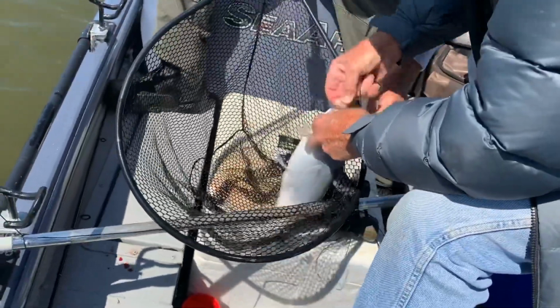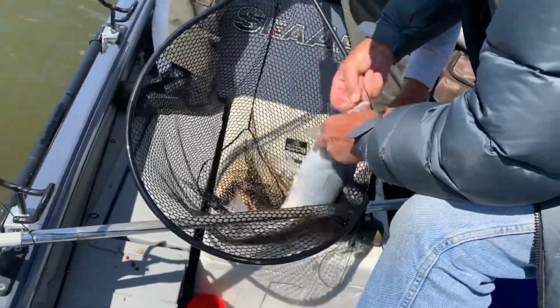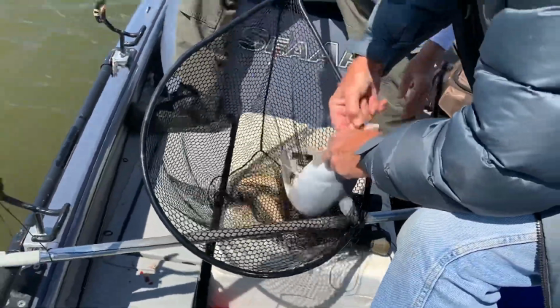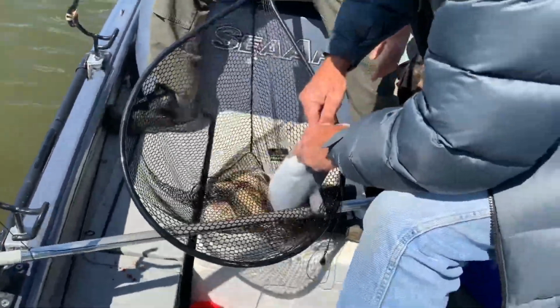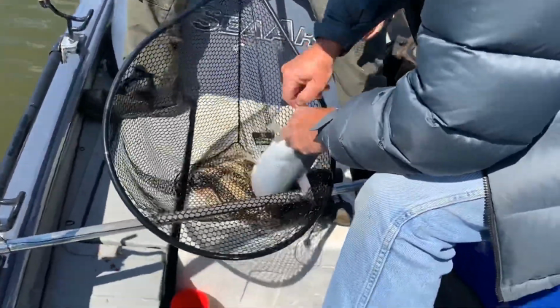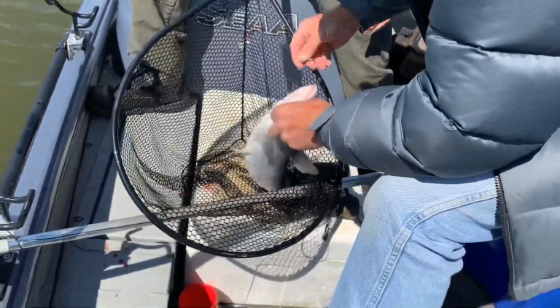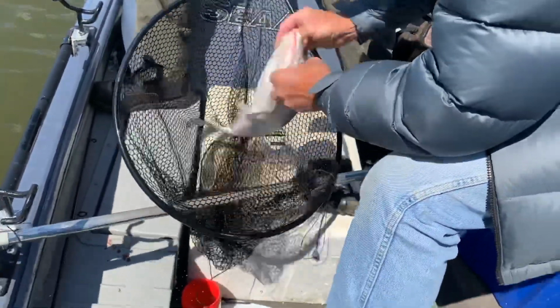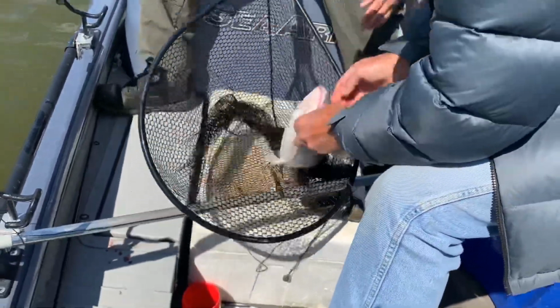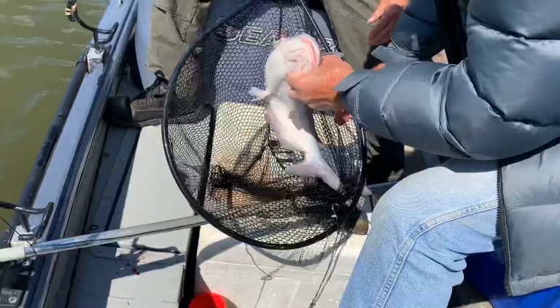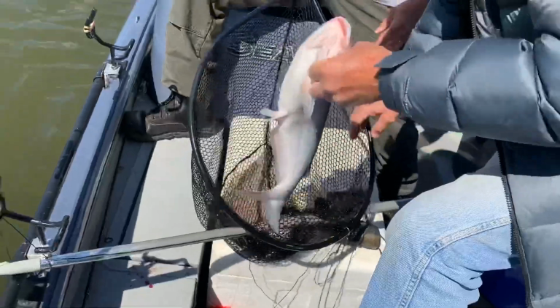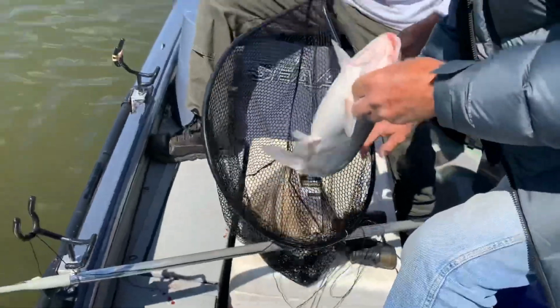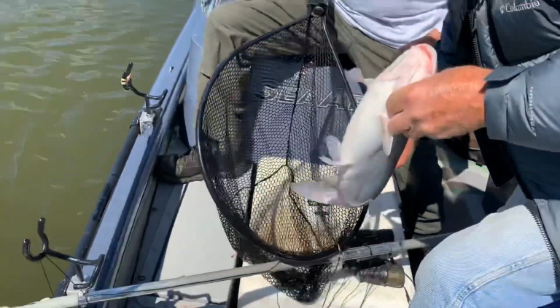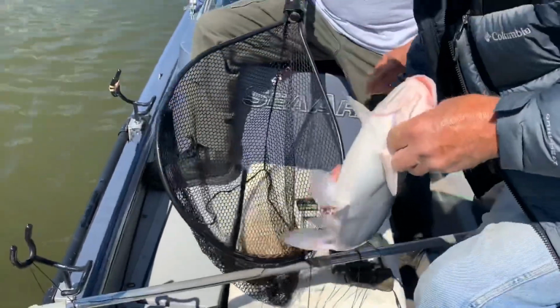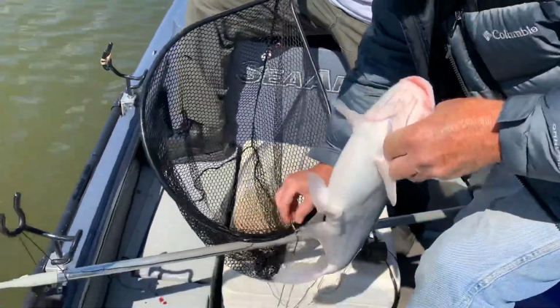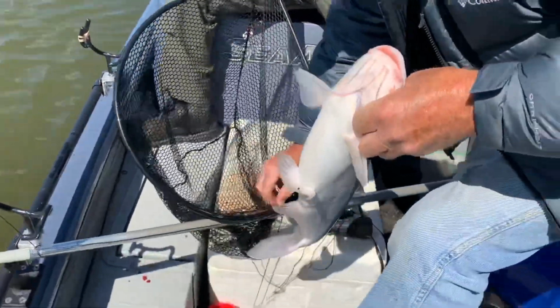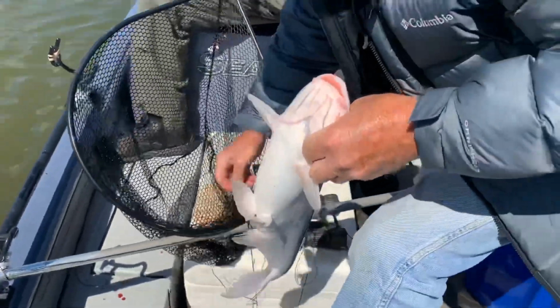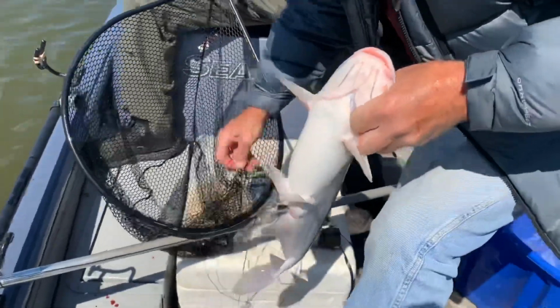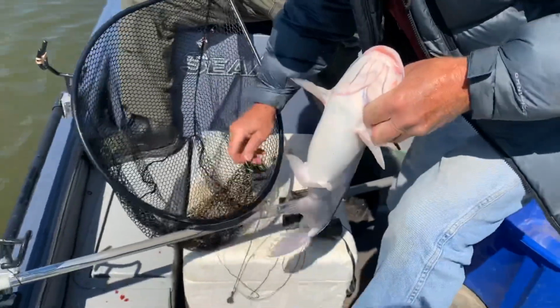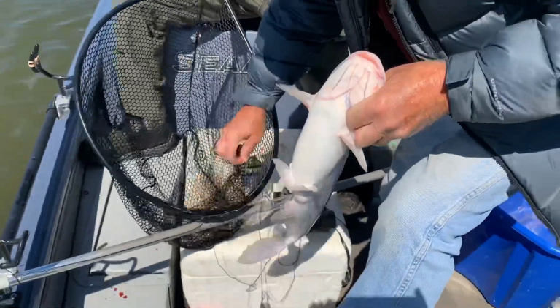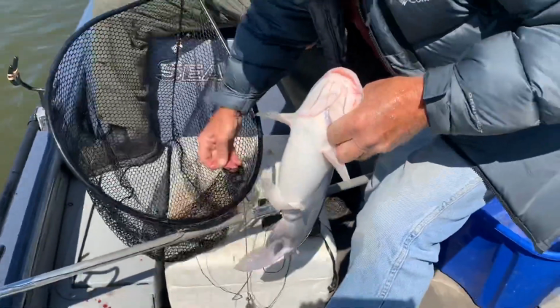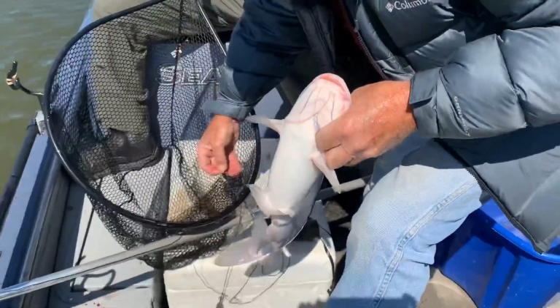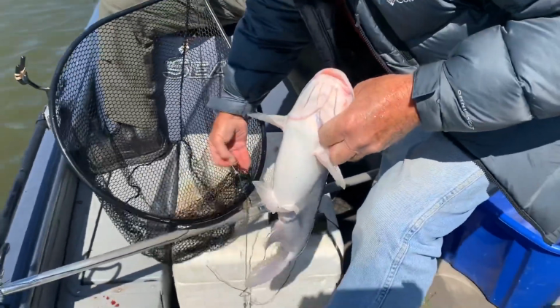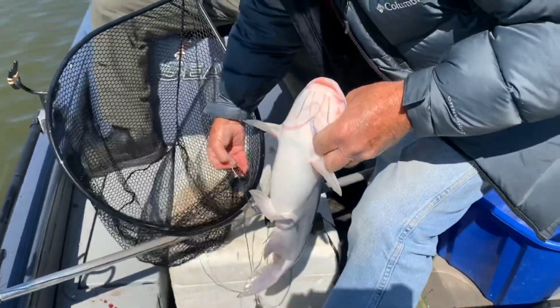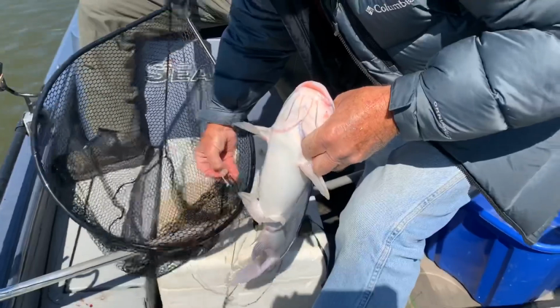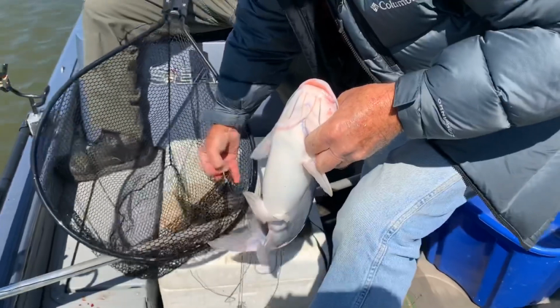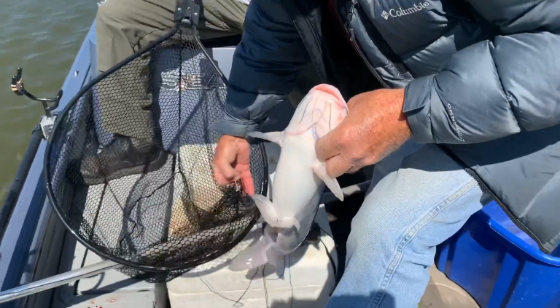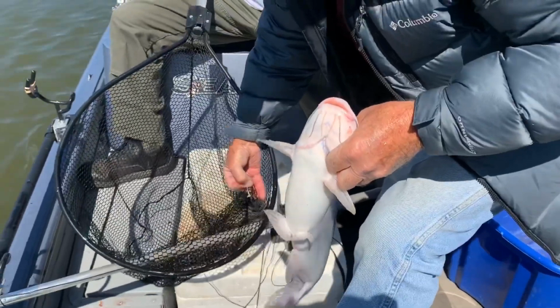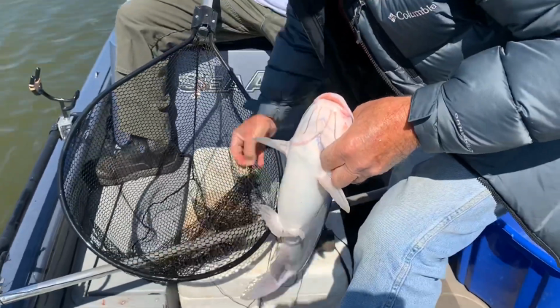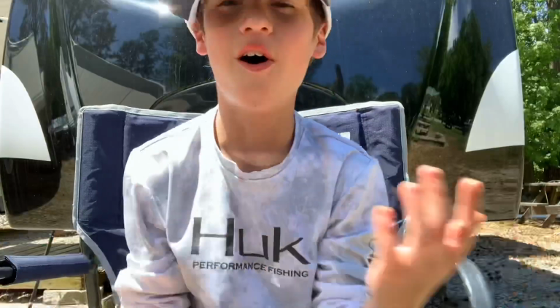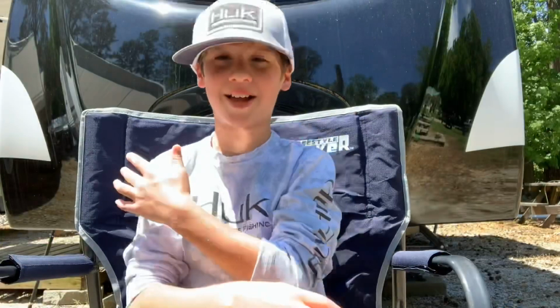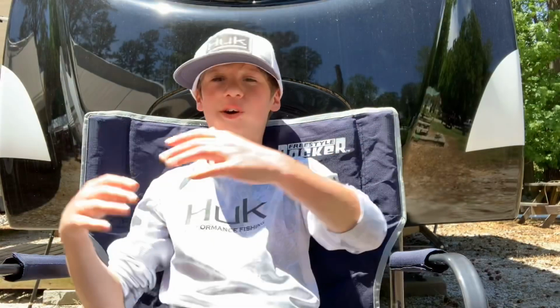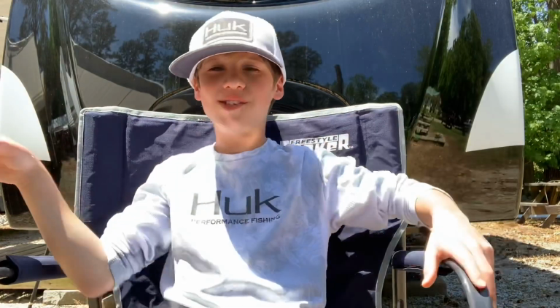We're just gonna keep on waiting and see if we can't get some more catfish or some more crappie, because I mean all of a sudden they started biting. For a few hours there they weren't biting but now they are, so maybe we'll get a few more bites.